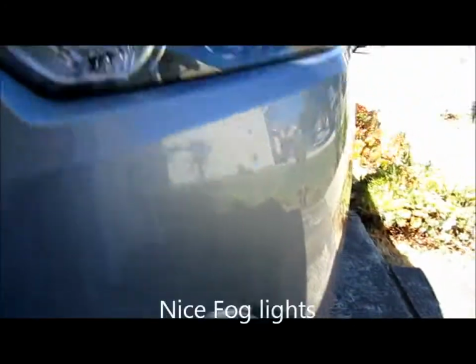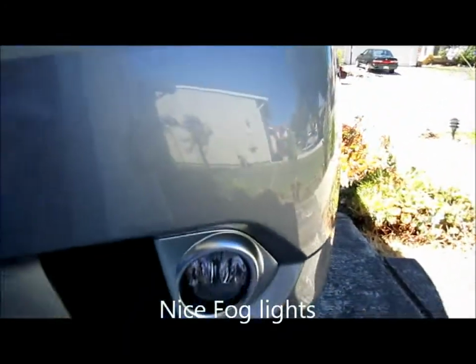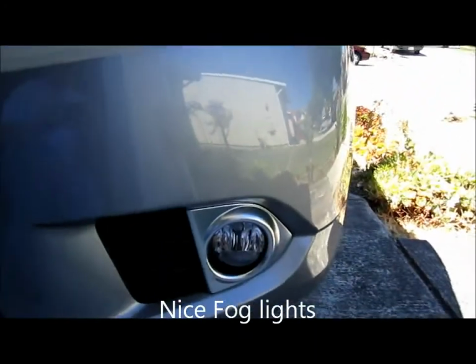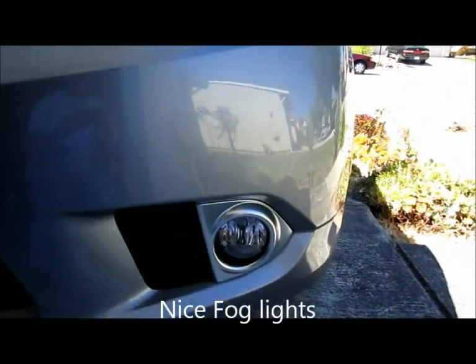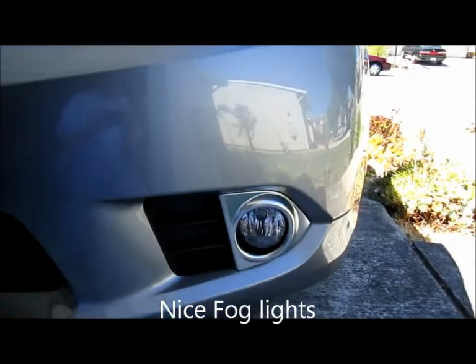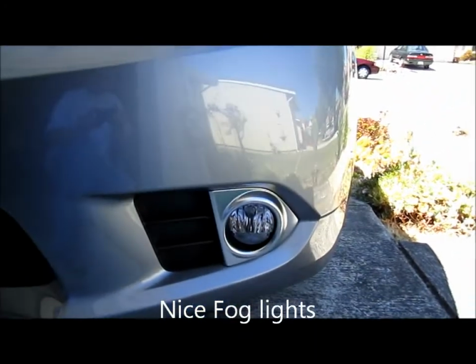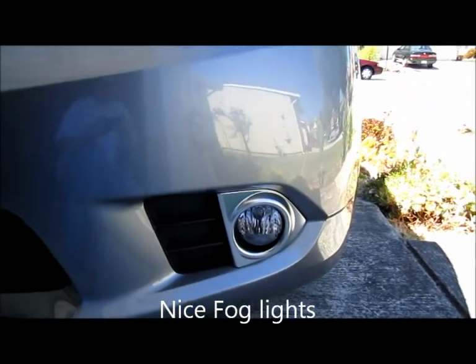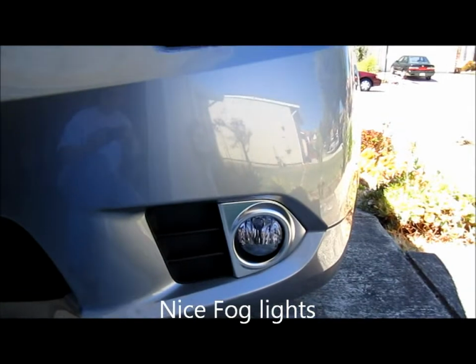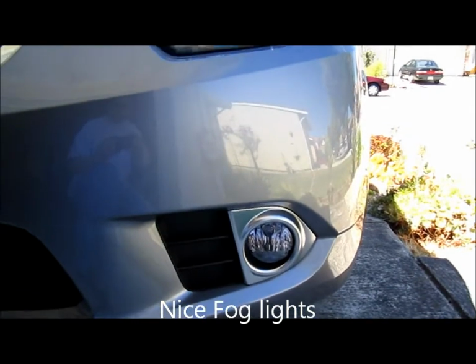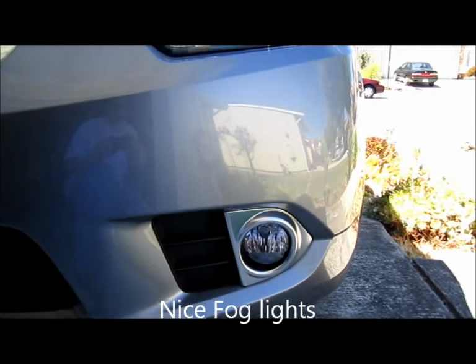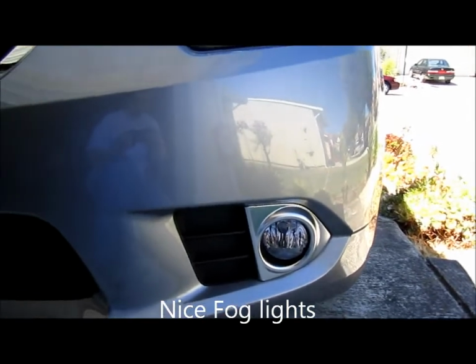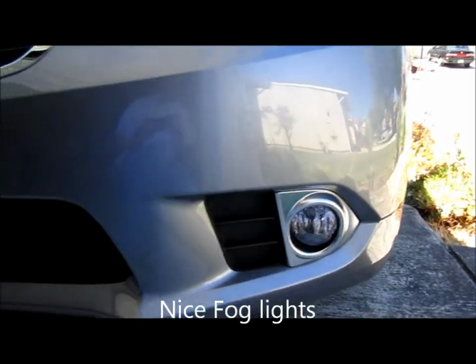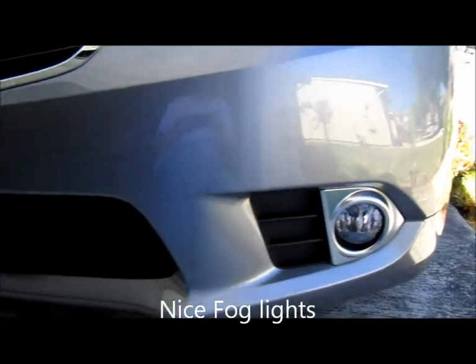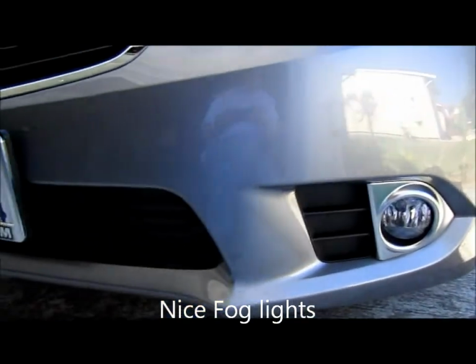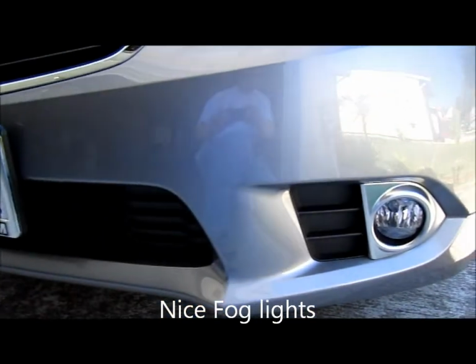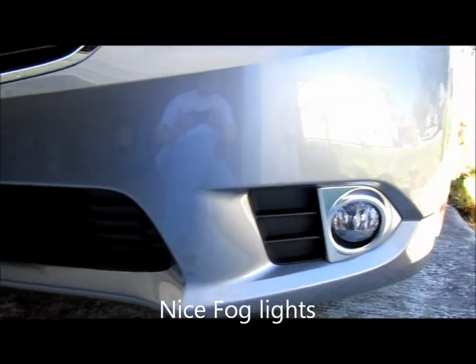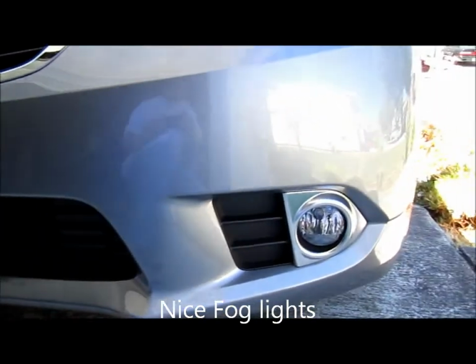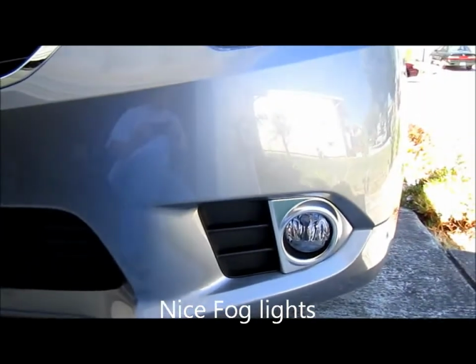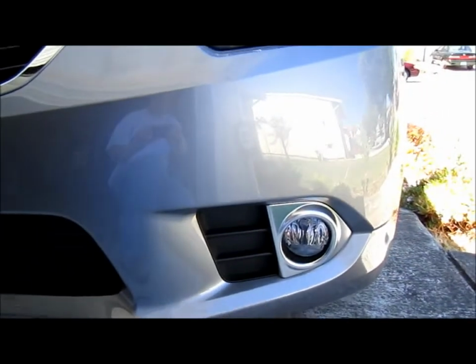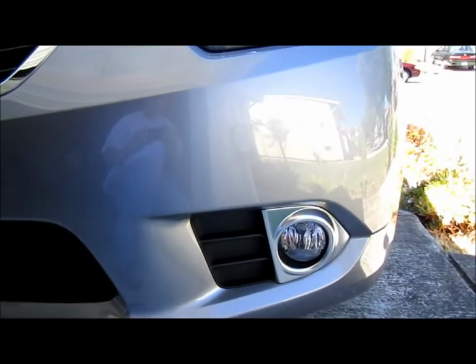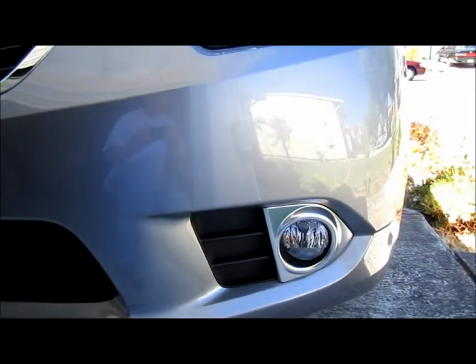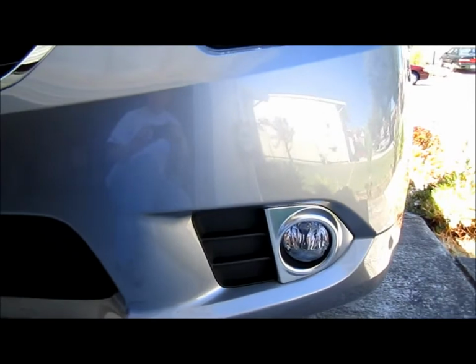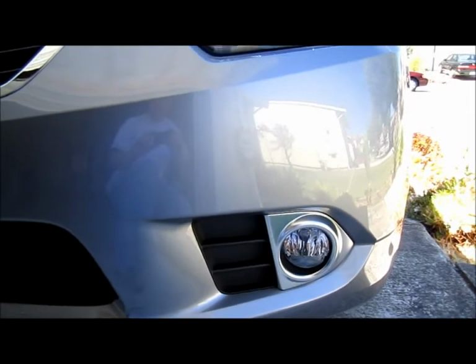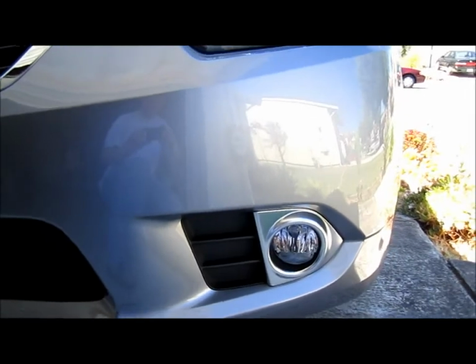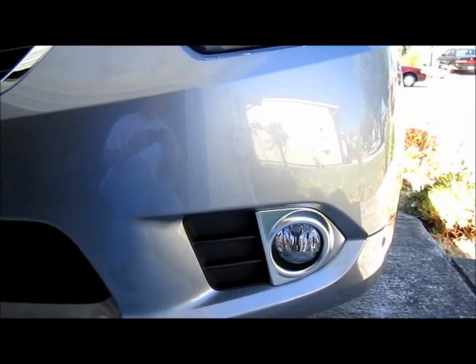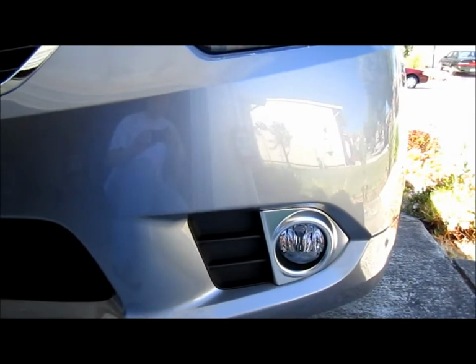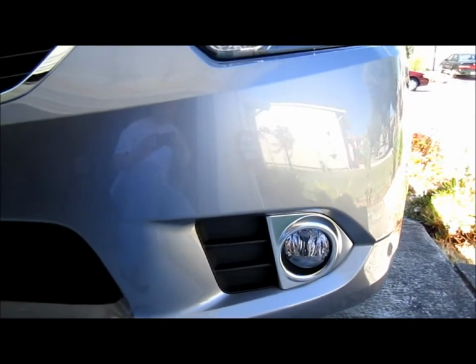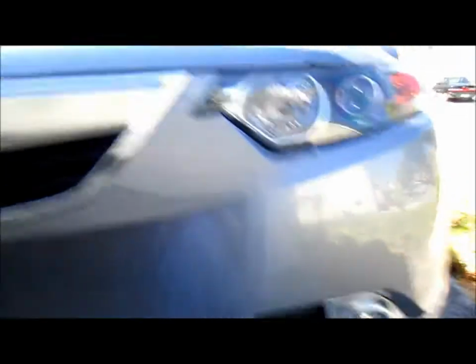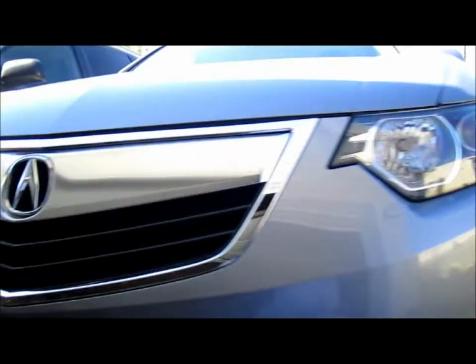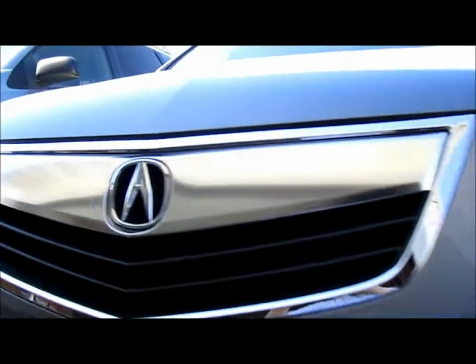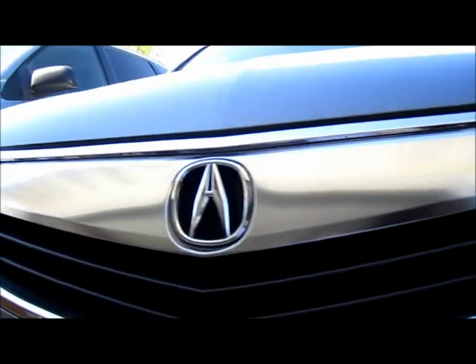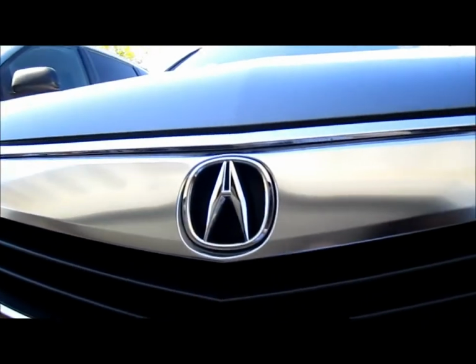Nice fog lights. This is the one with the navigation system. Thanks for joining me today. I hope the video is helpful. See you next time.